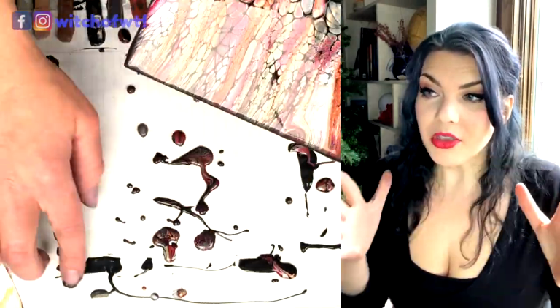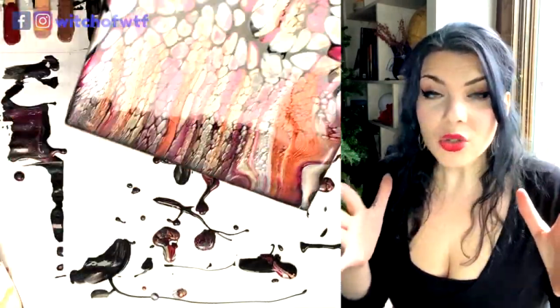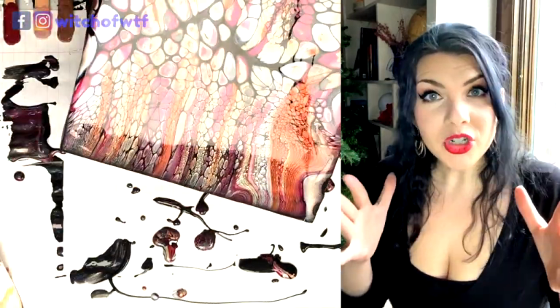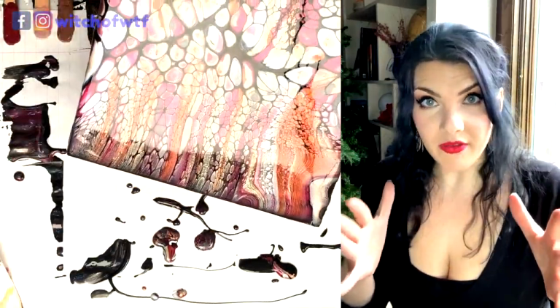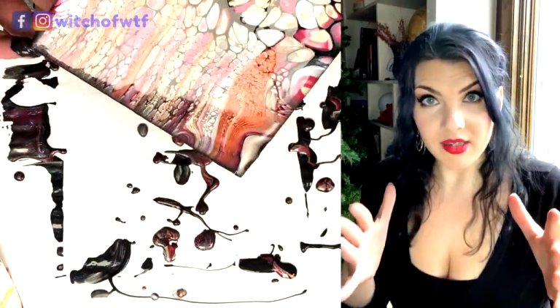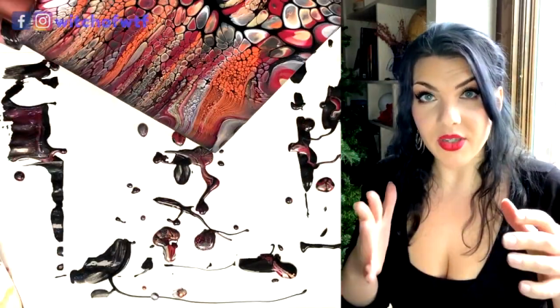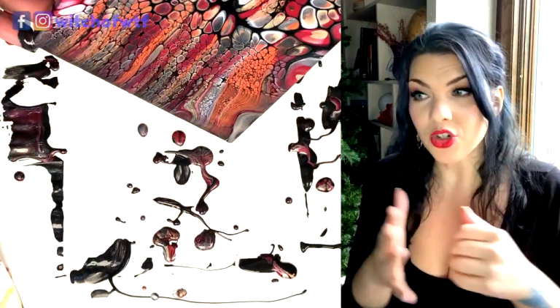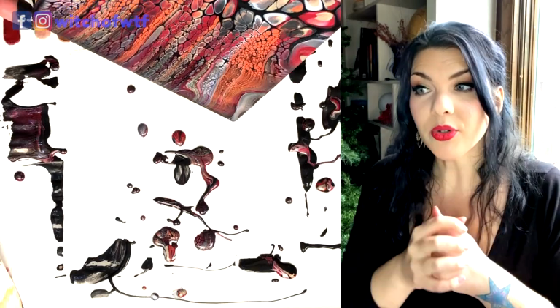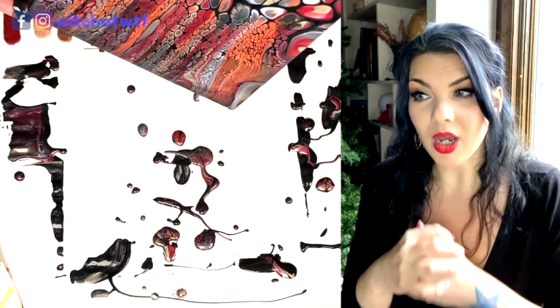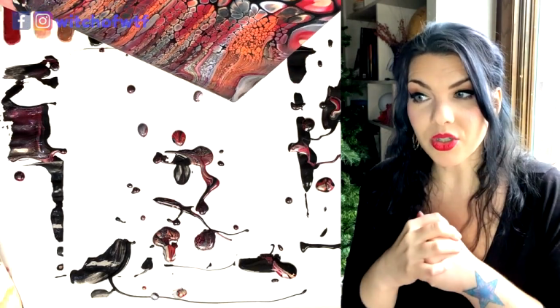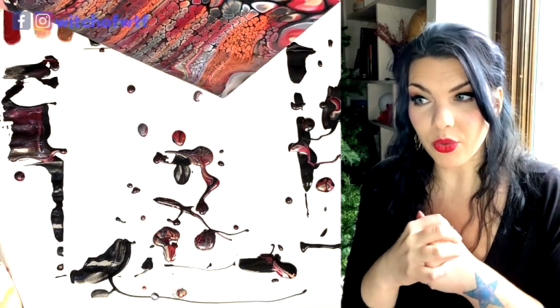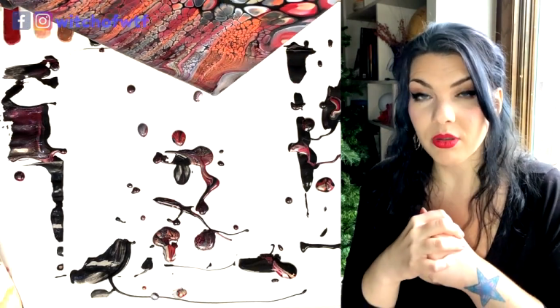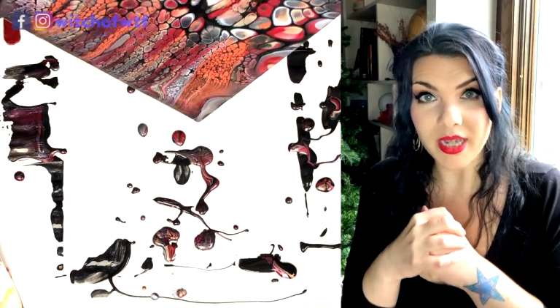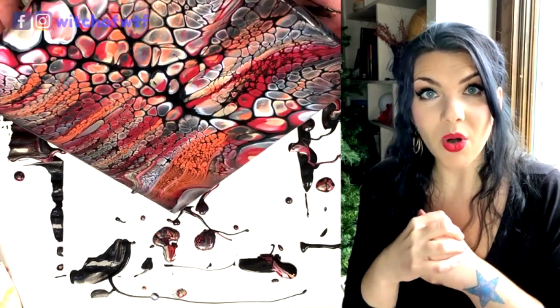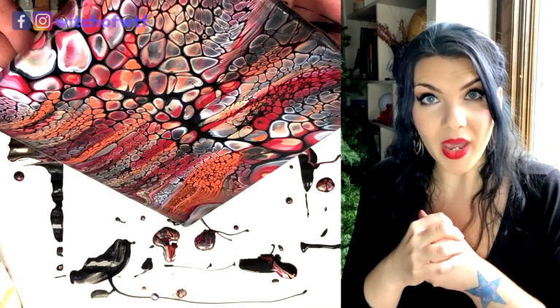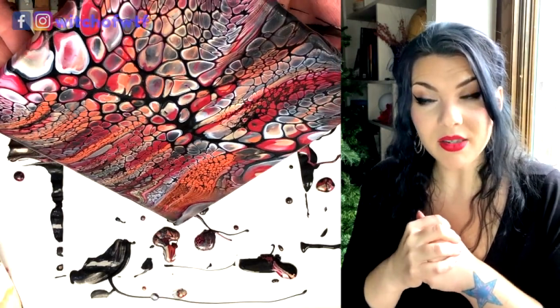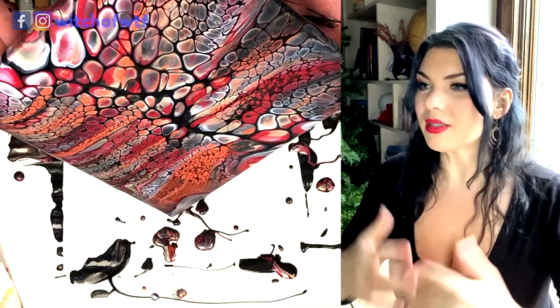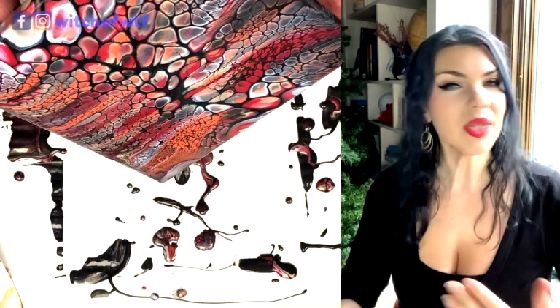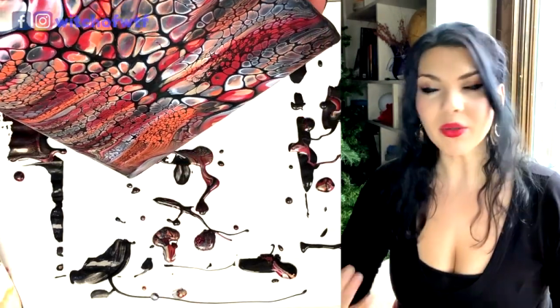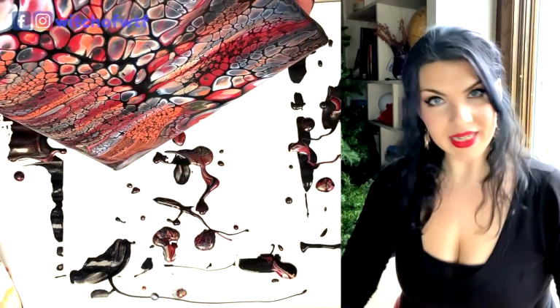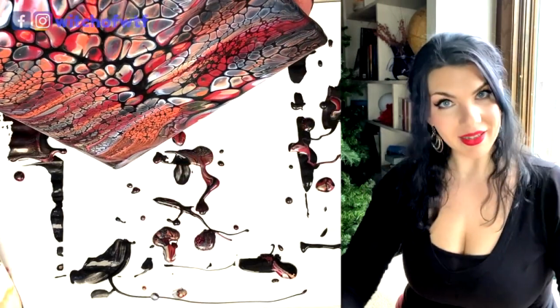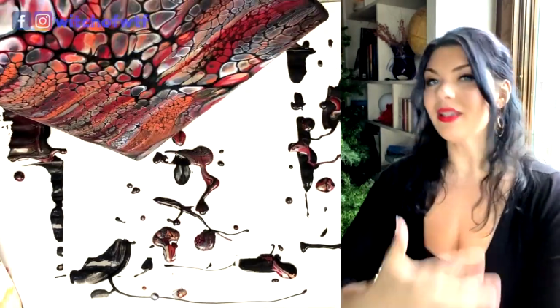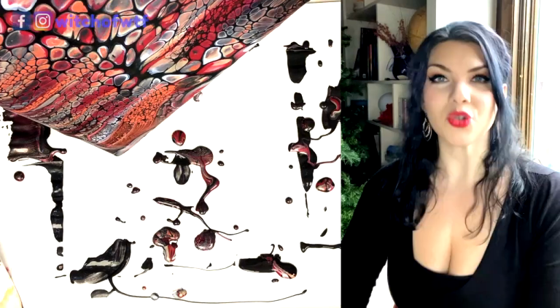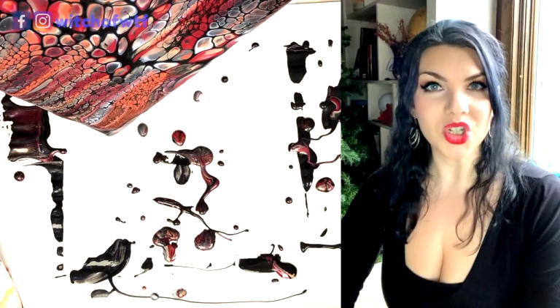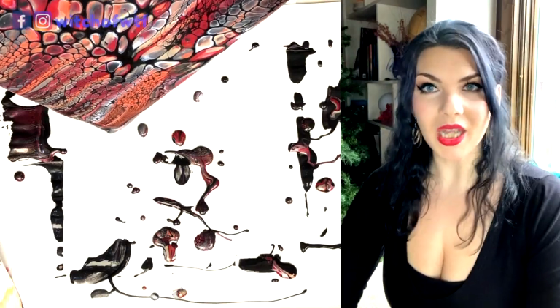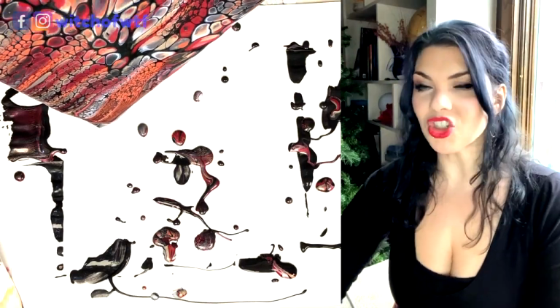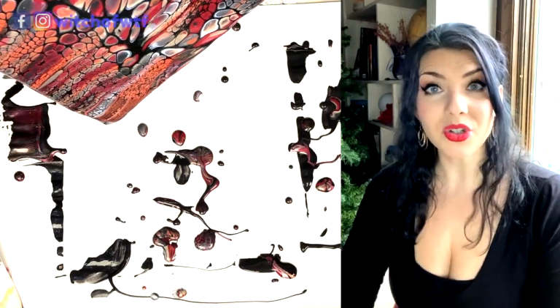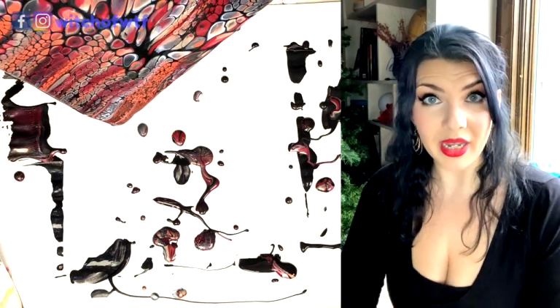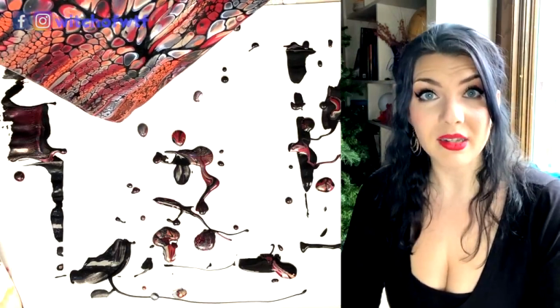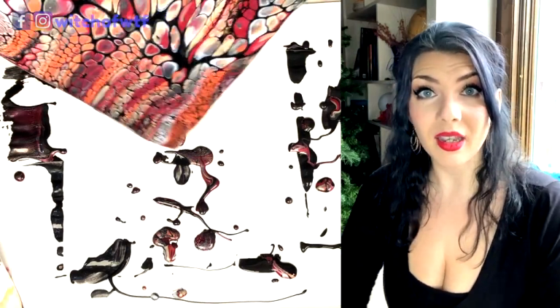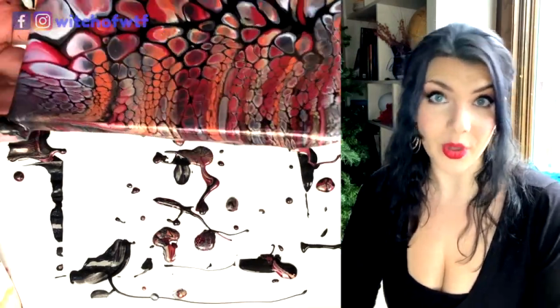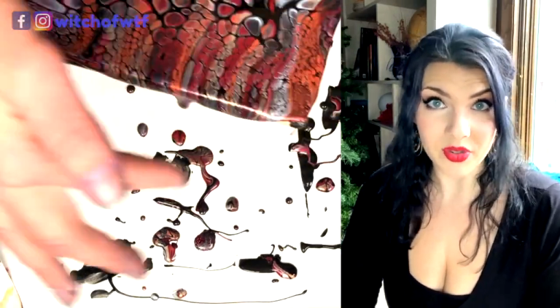The hugeness of these cells I attribute a lot to the Deco Art paints. Something about the metallic in the Extreme Sheen line just creates incredible cells.